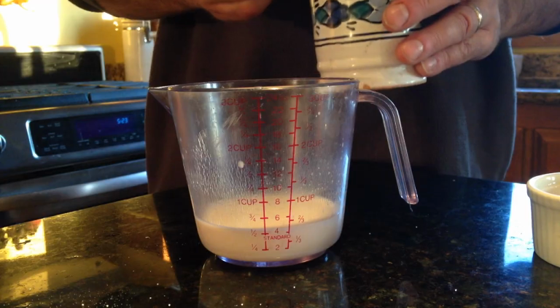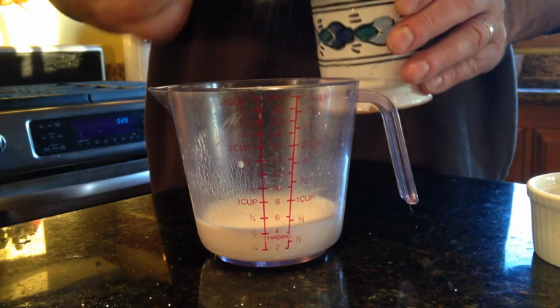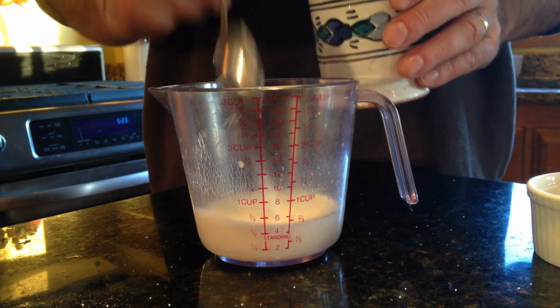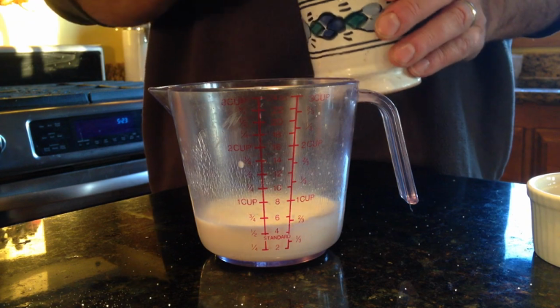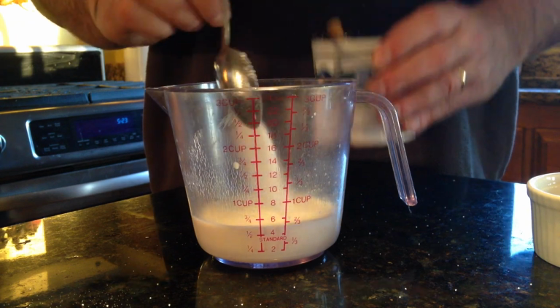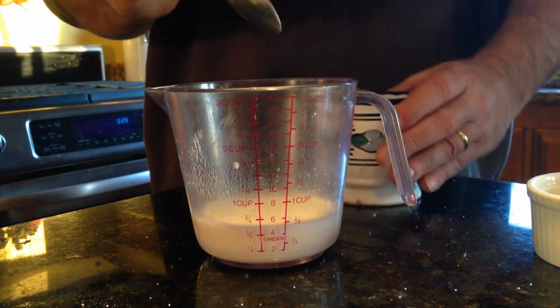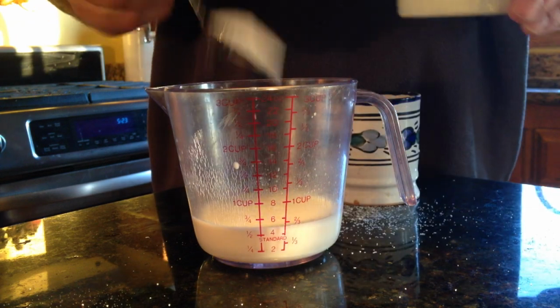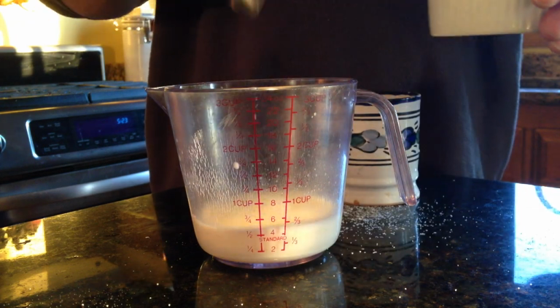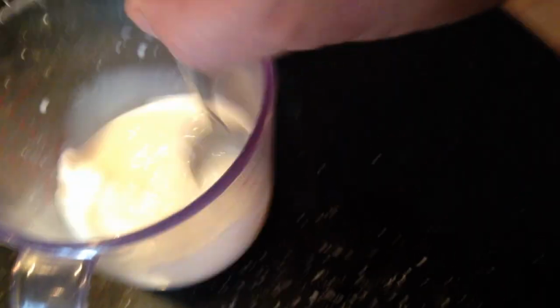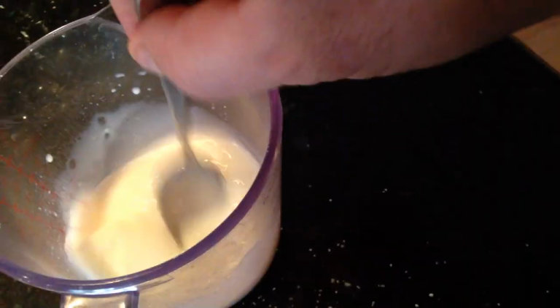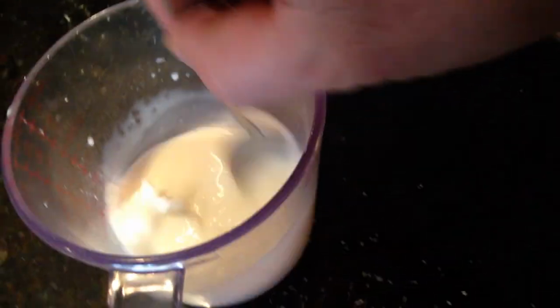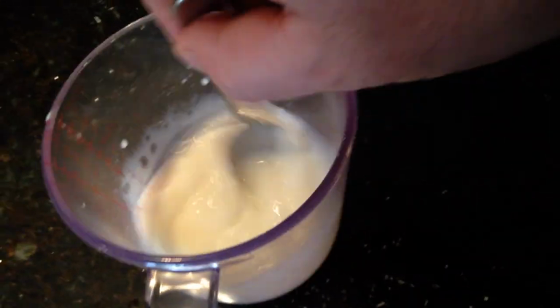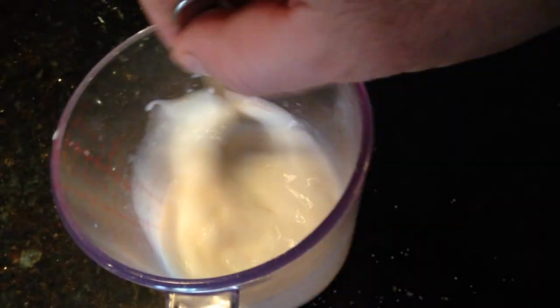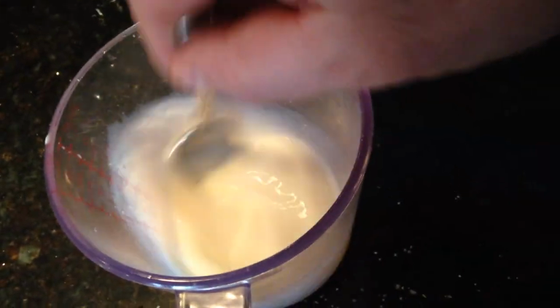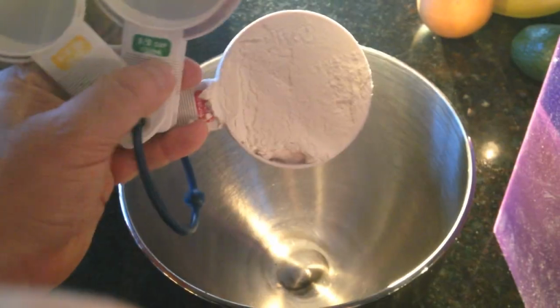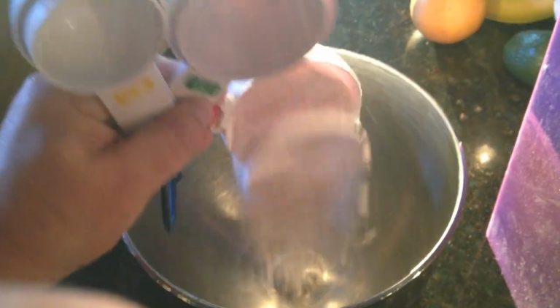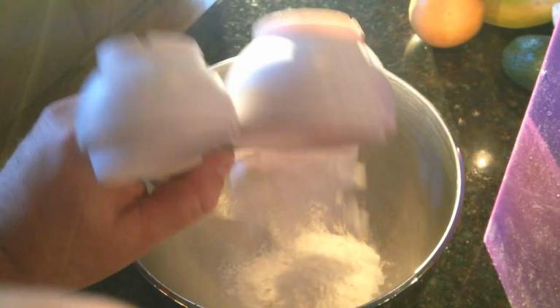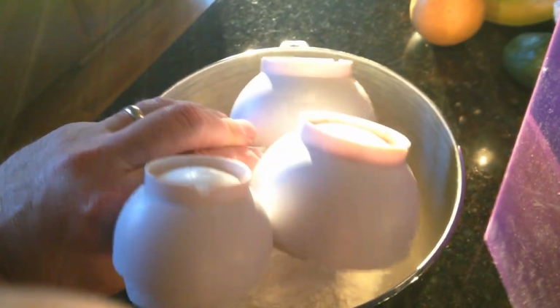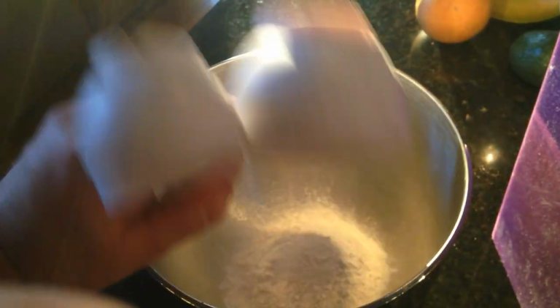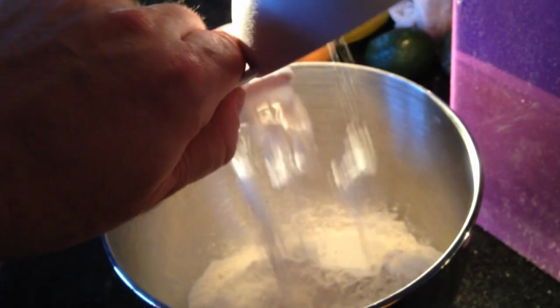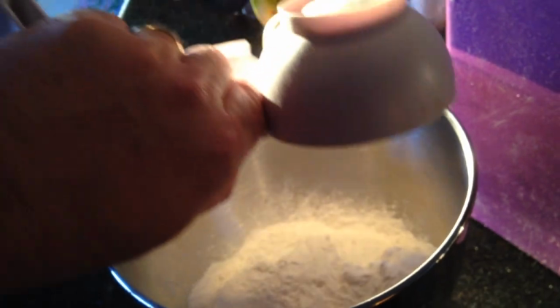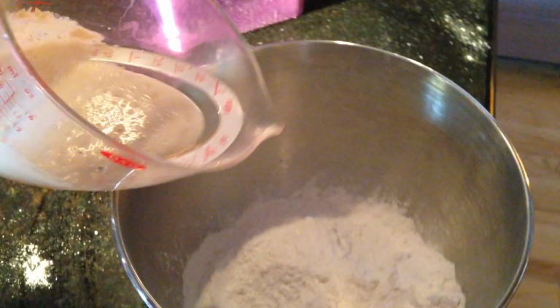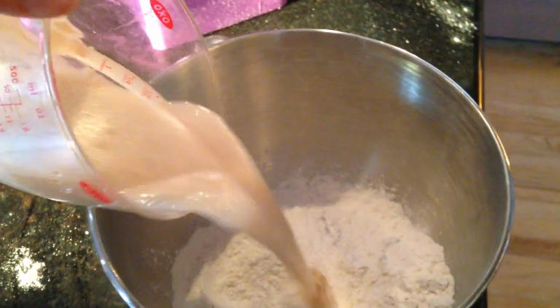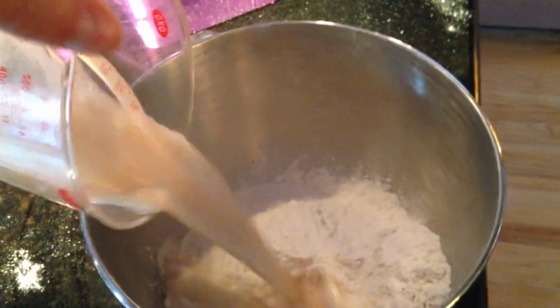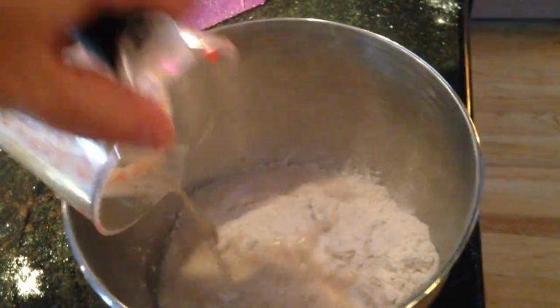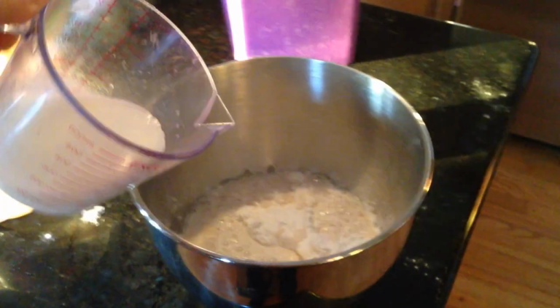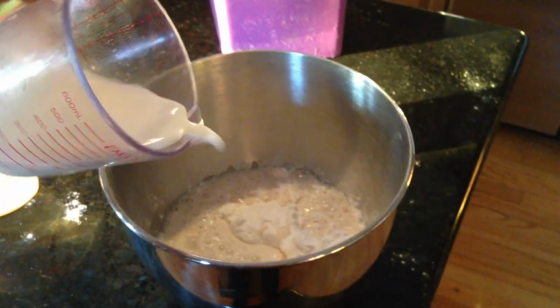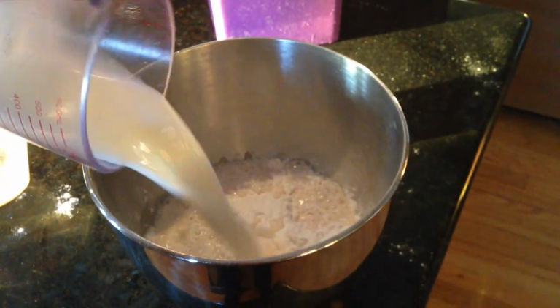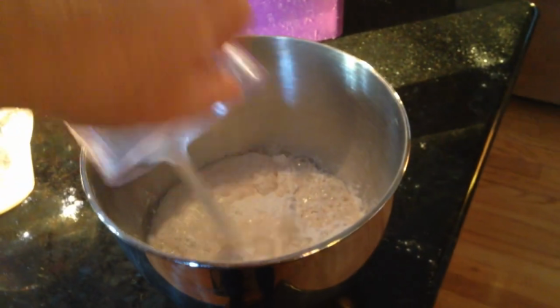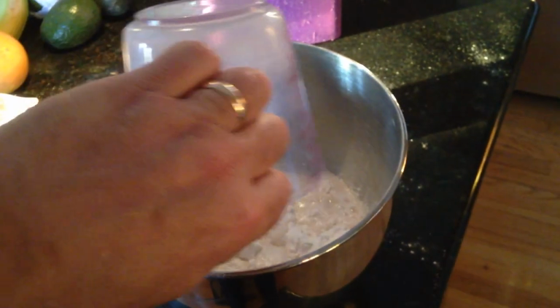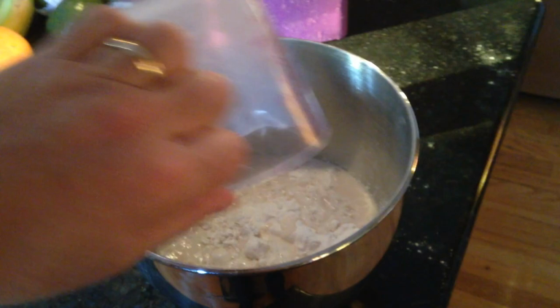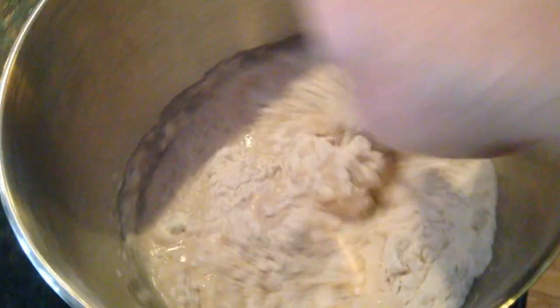Then get a half cup of warm milk, add two spoonfuls of sugar and one of salt, and stir that around. In a bowl, add three and a quarter cups of flour, then add your liquid and stir with a fork to combine.